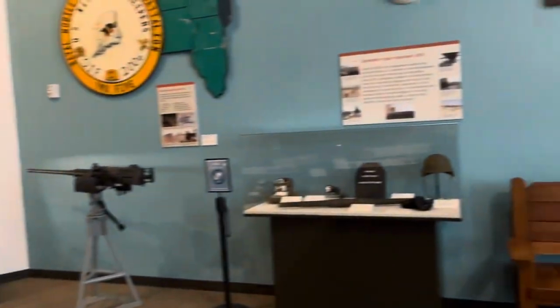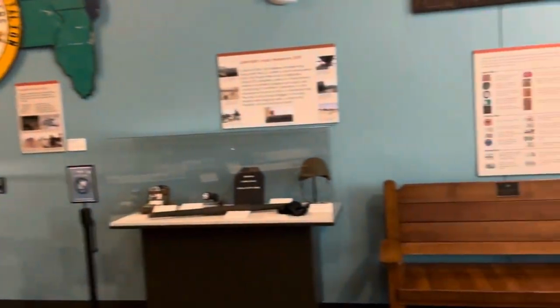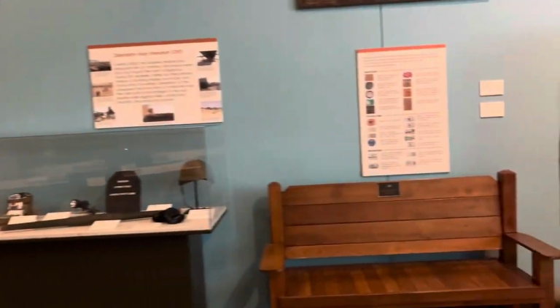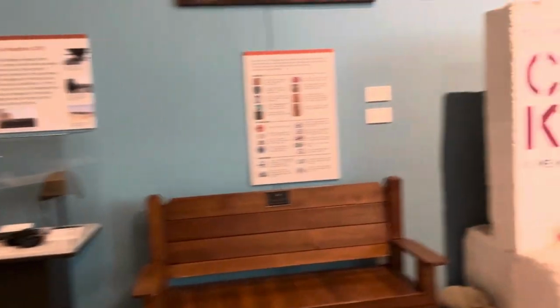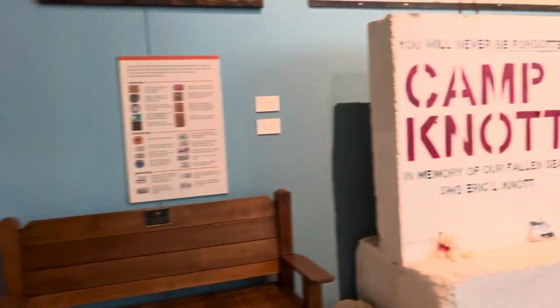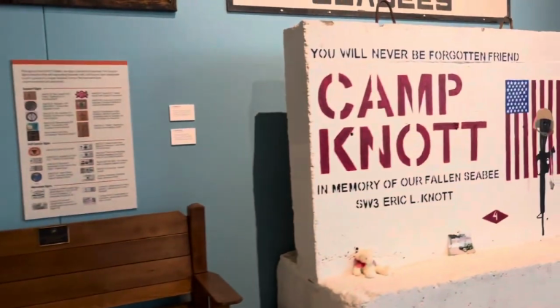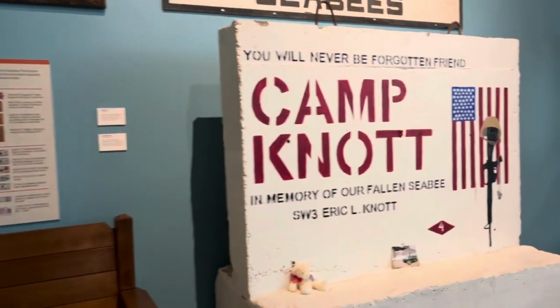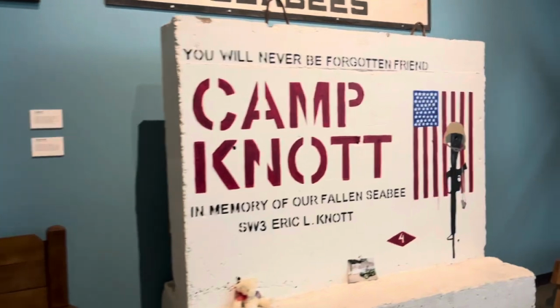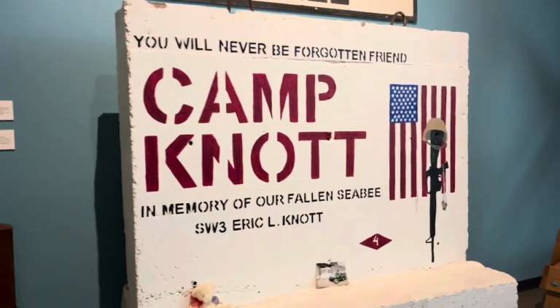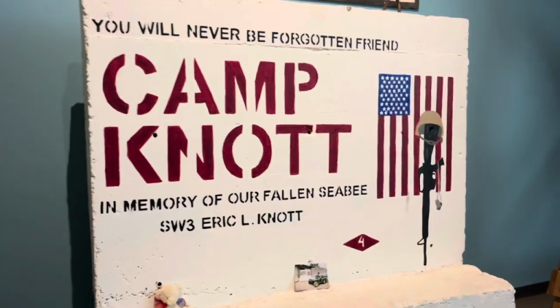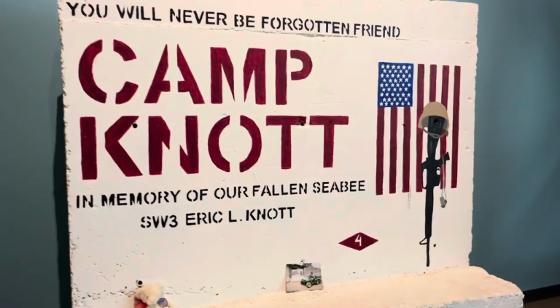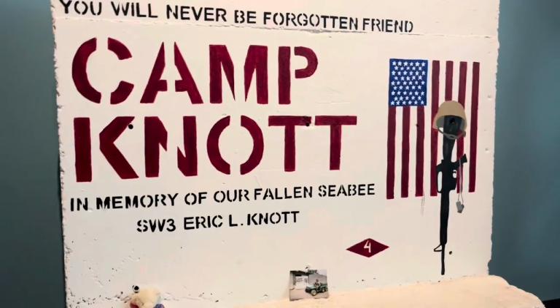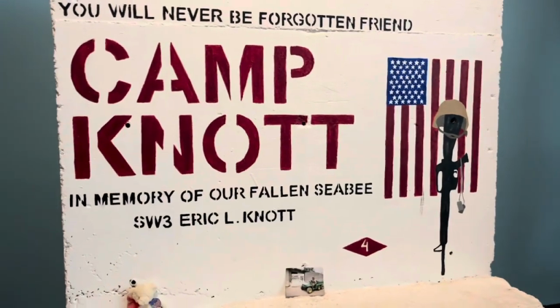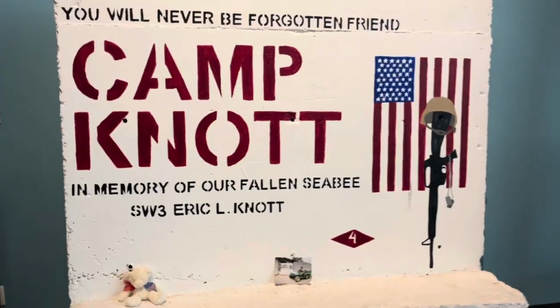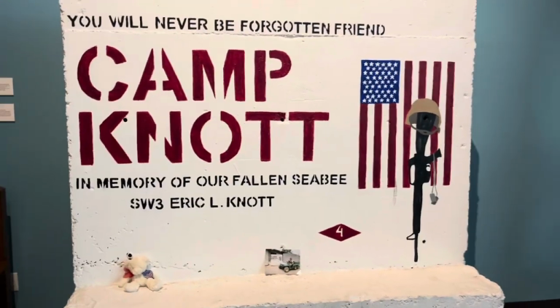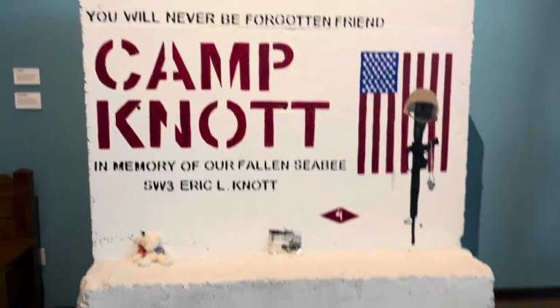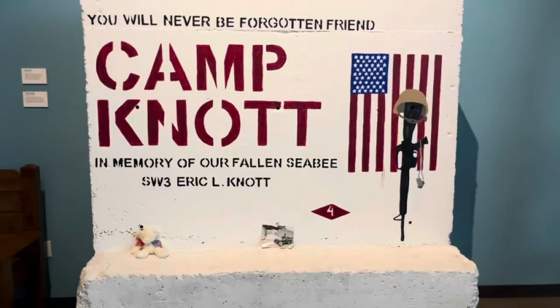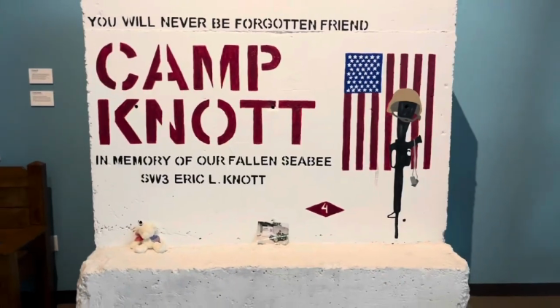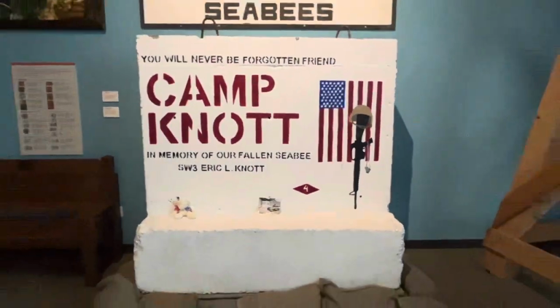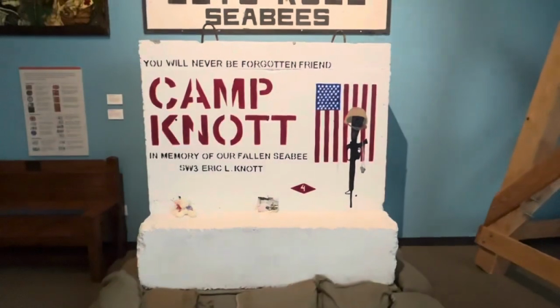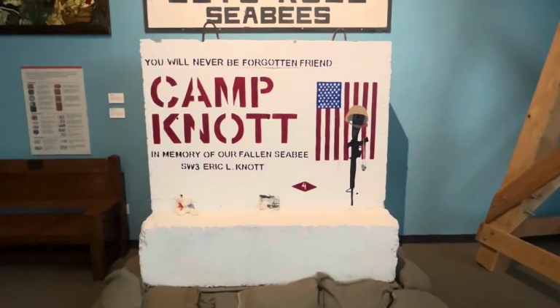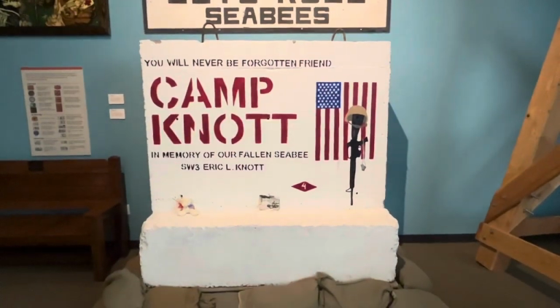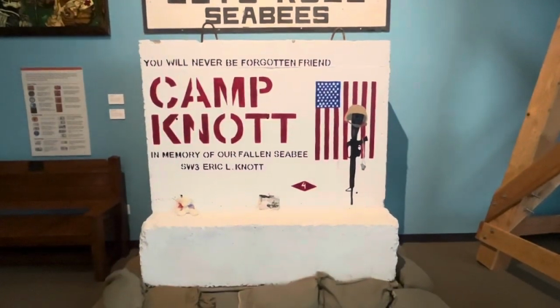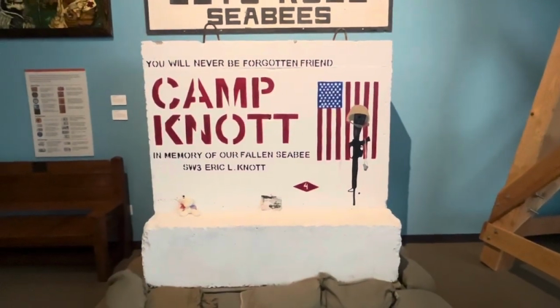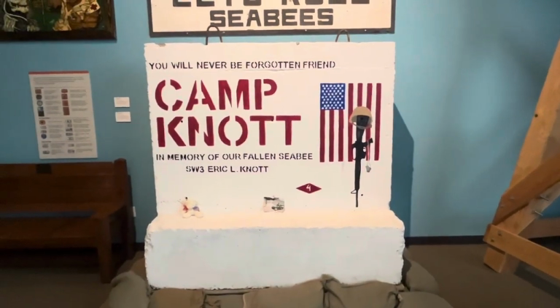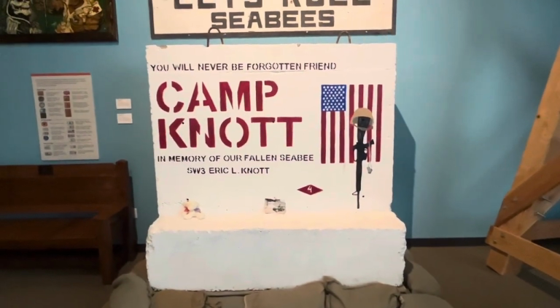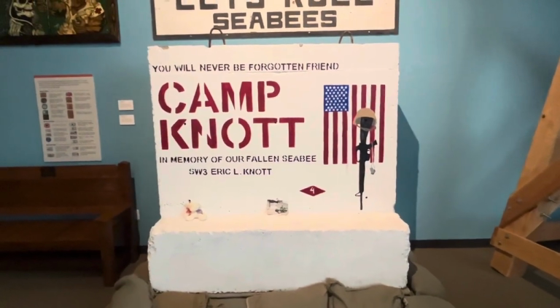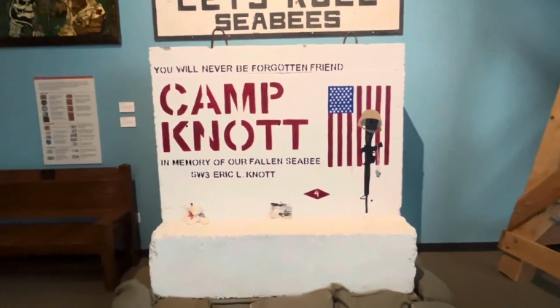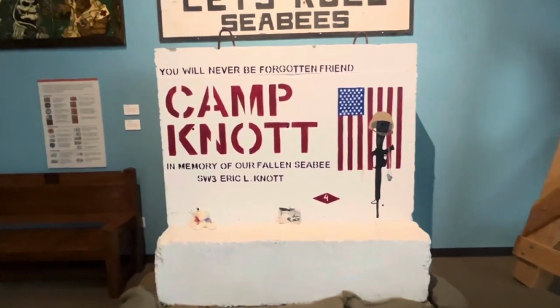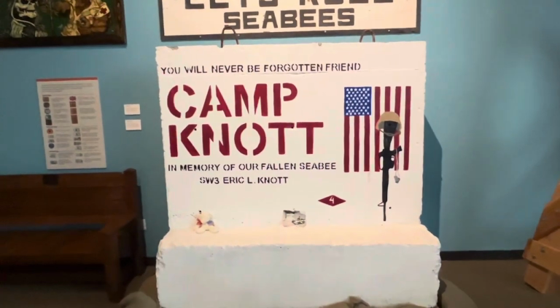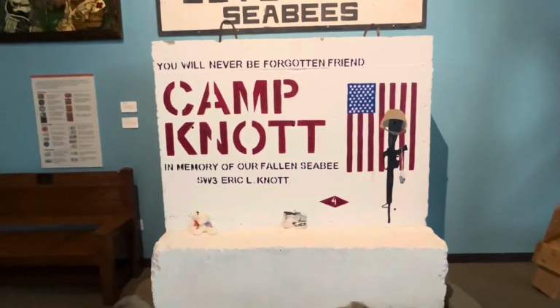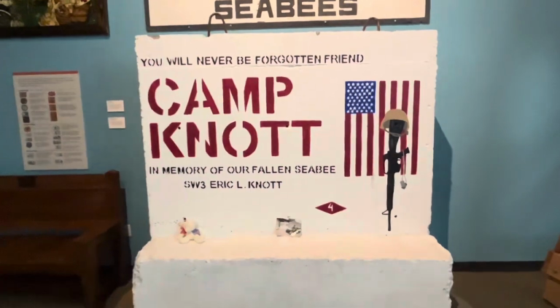This section has a little more Iraq stuff. Here we have Camp Knott — a piece of the camp base and the memorial to SW3 Eric Knott.